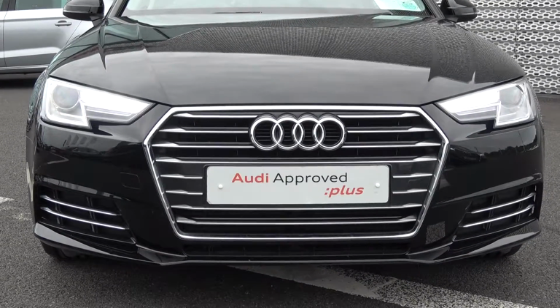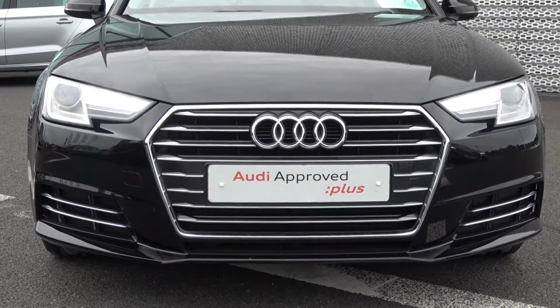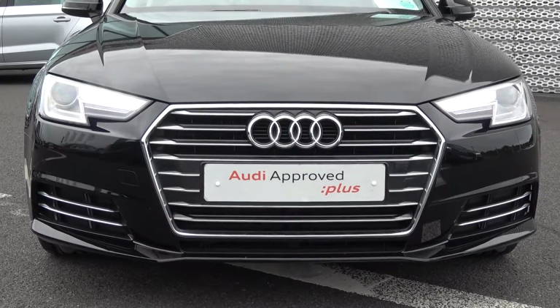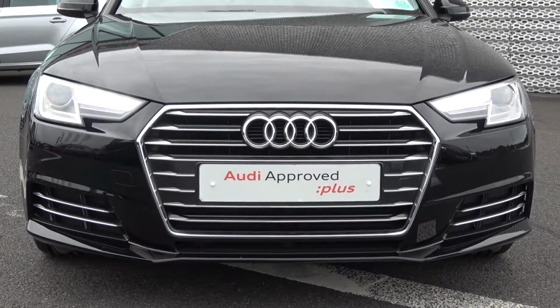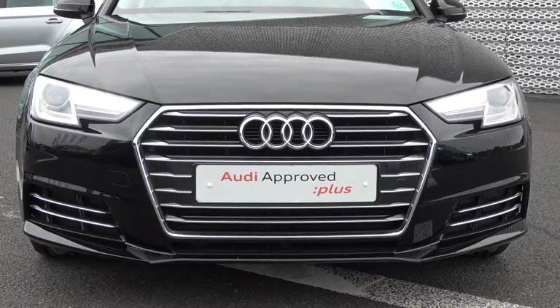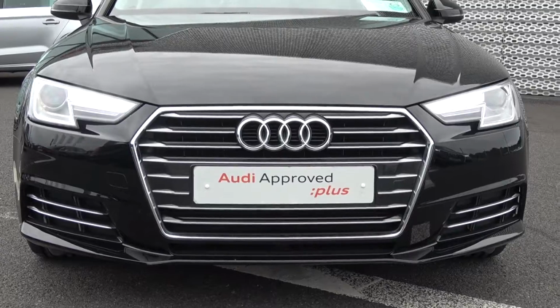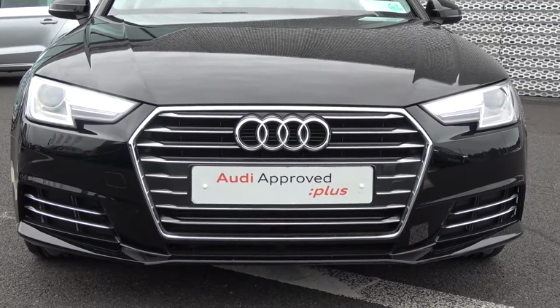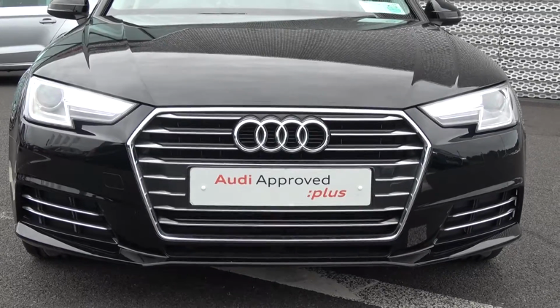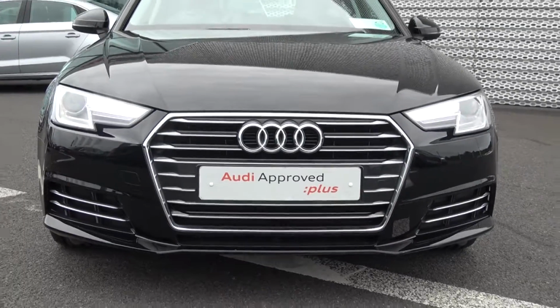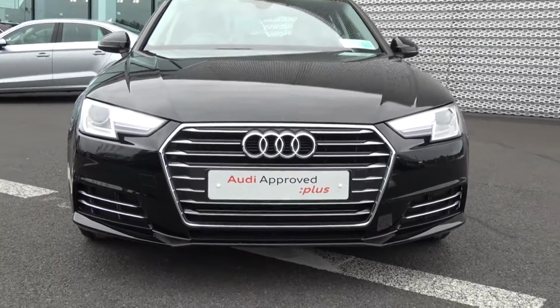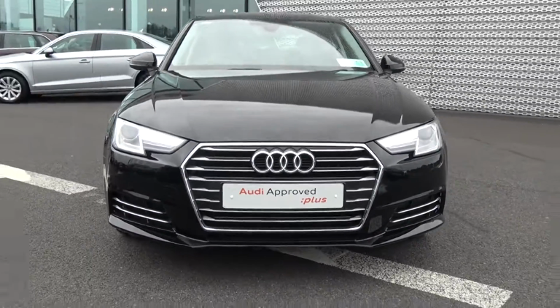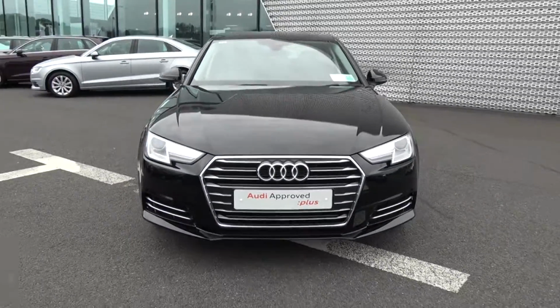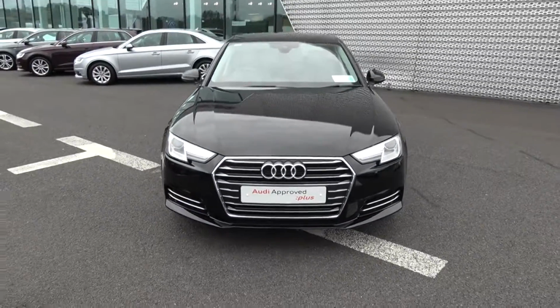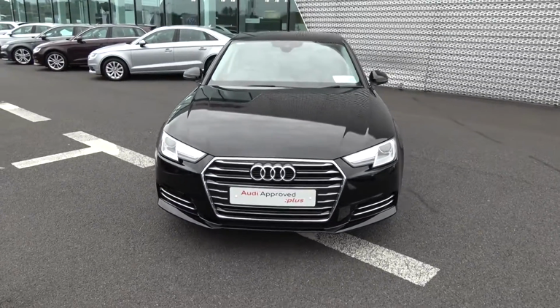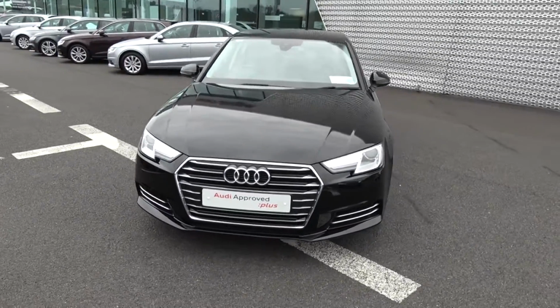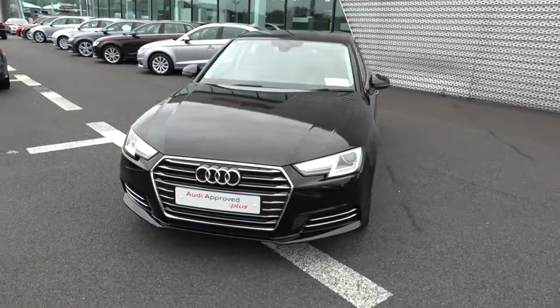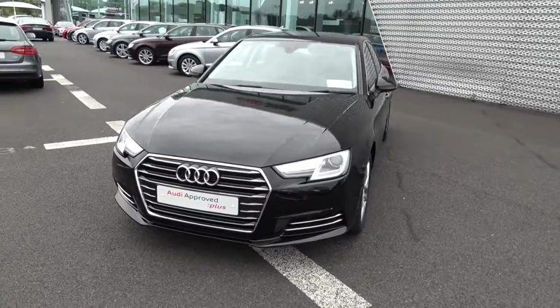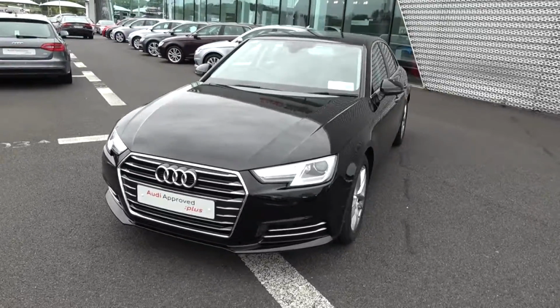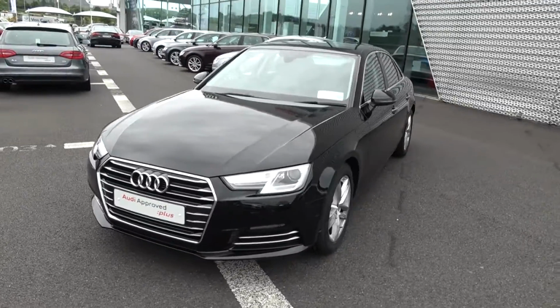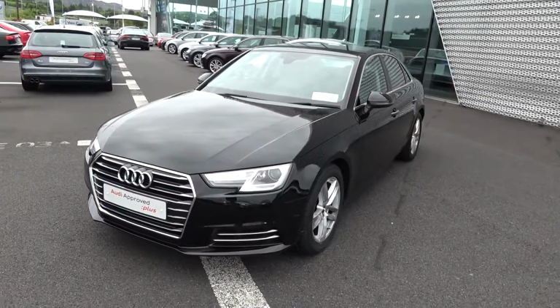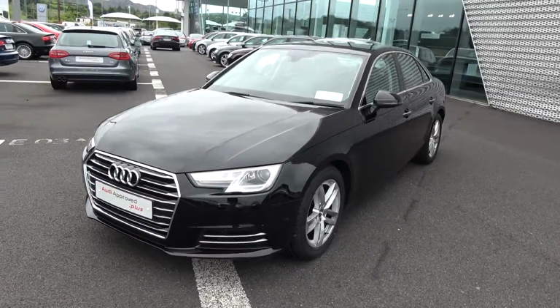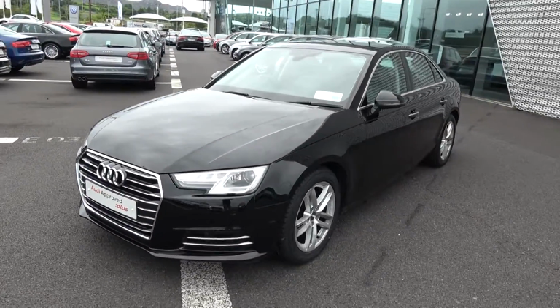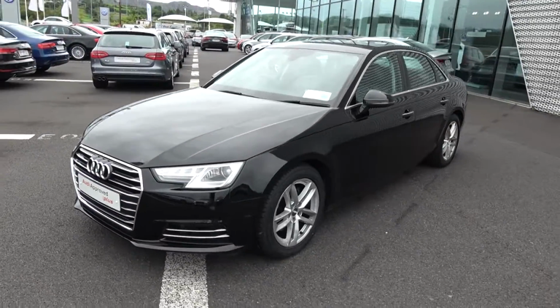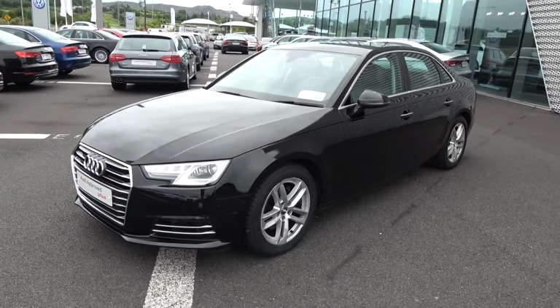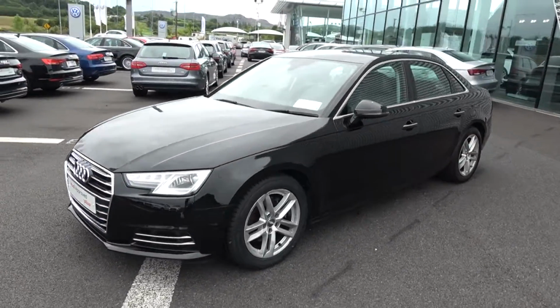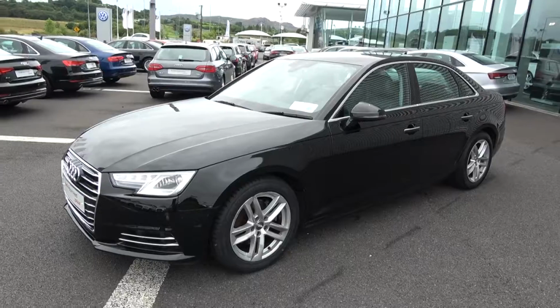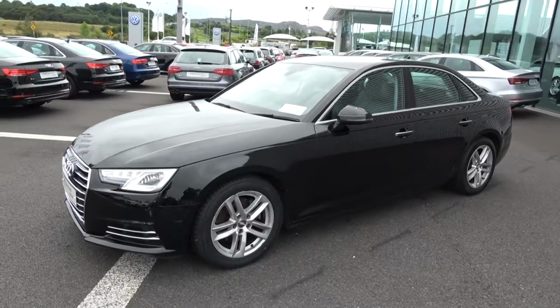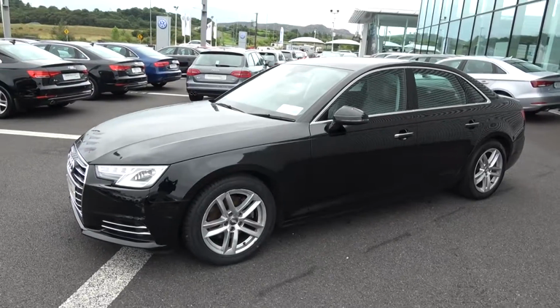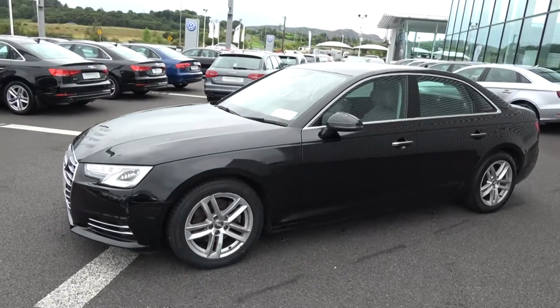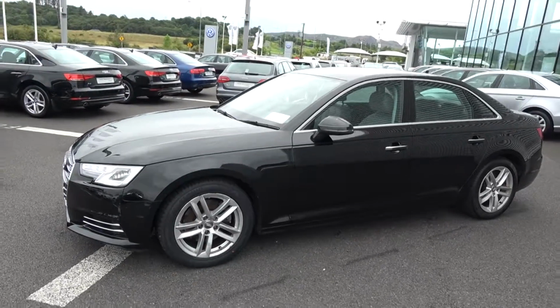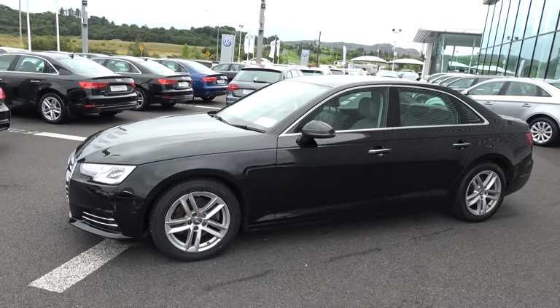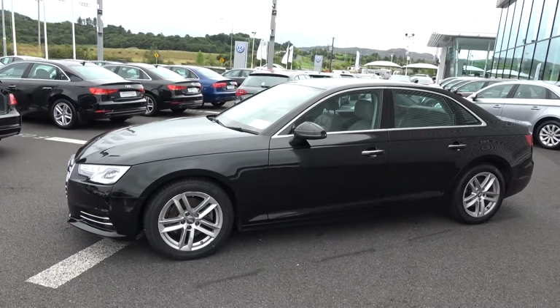Now moving on, we have your Xenon headlamps, LED daytime running lights, and continuing to the side profile, this Audi A4 is complemented with 17-inch 5-twin split-spoke alloys. Colour-coded electric heated wing mirrors with LED indicators built in for additional safety. Note the elegant chrome trims throughout and on your windows.